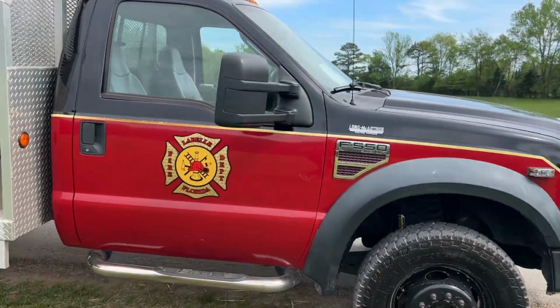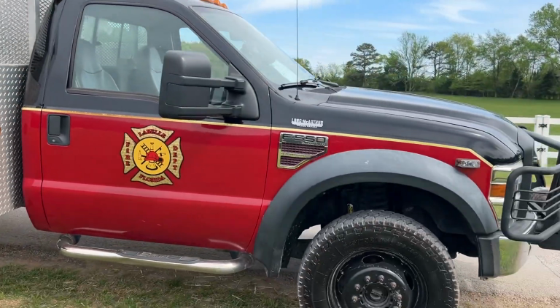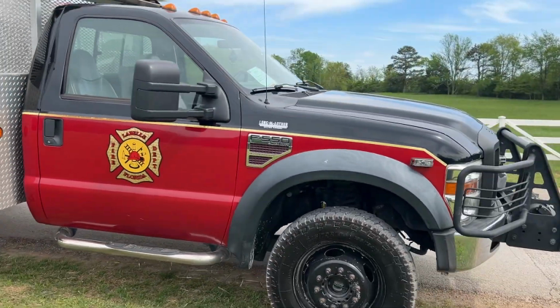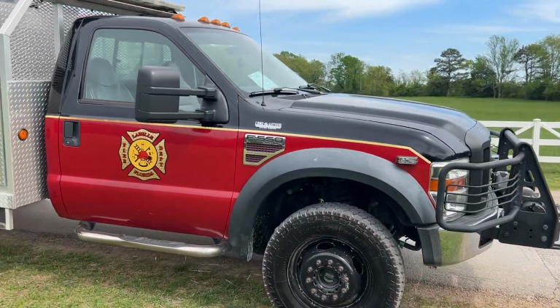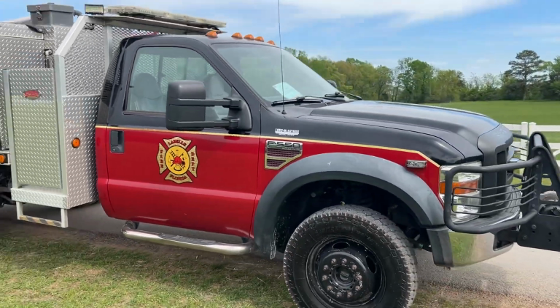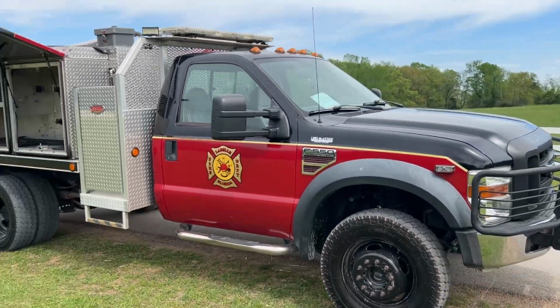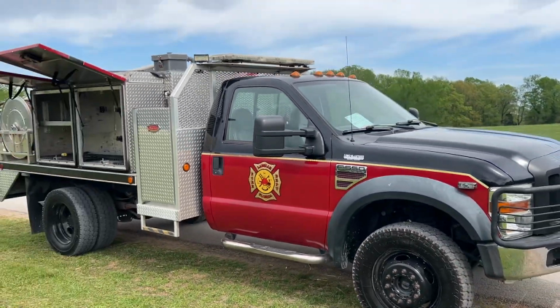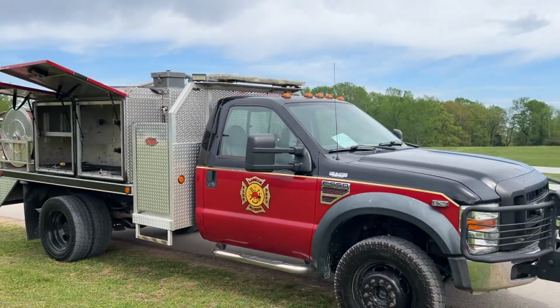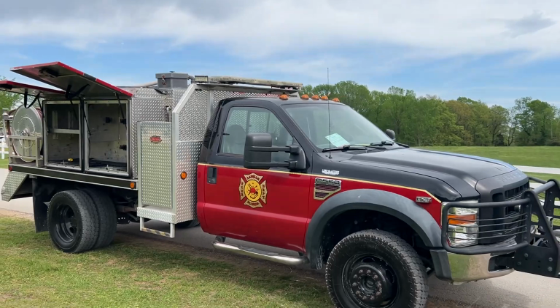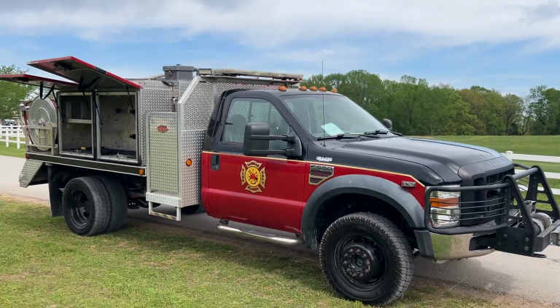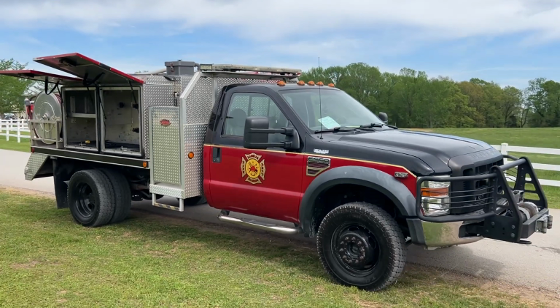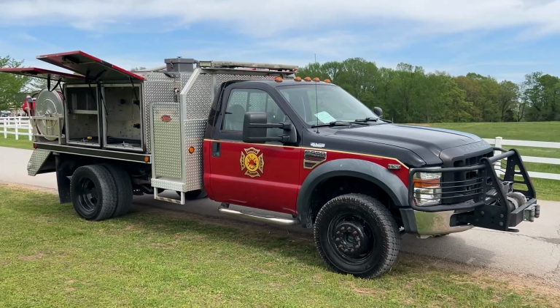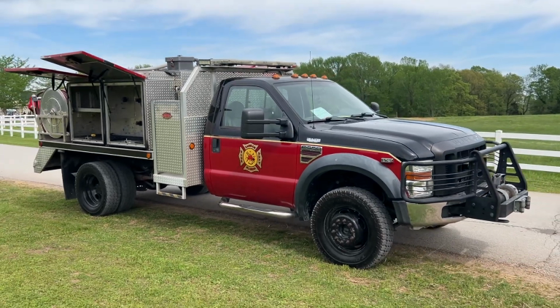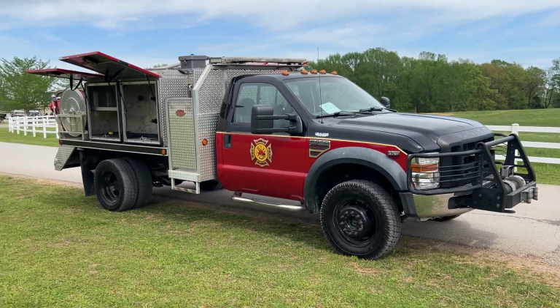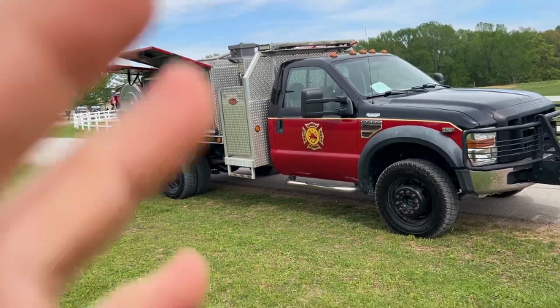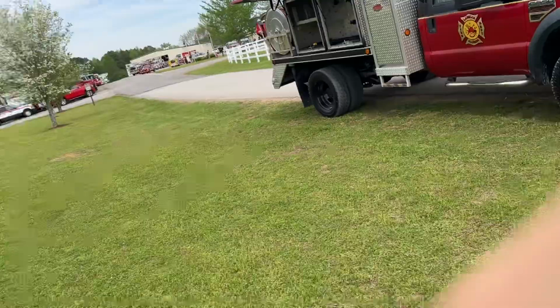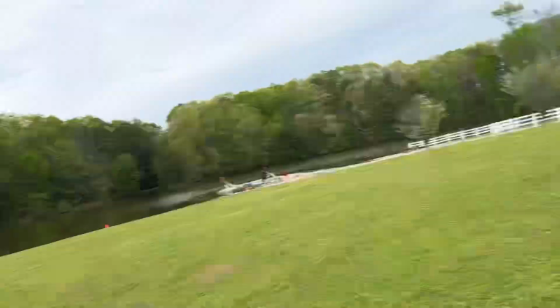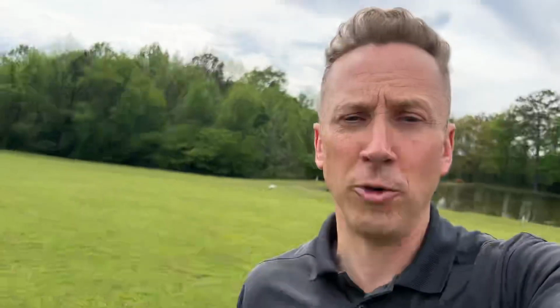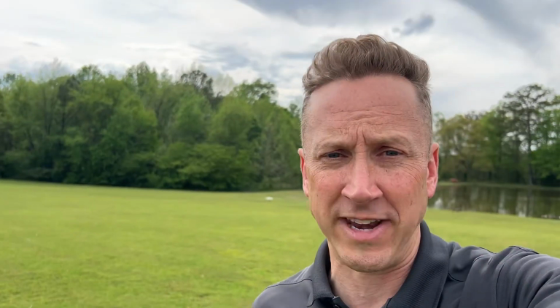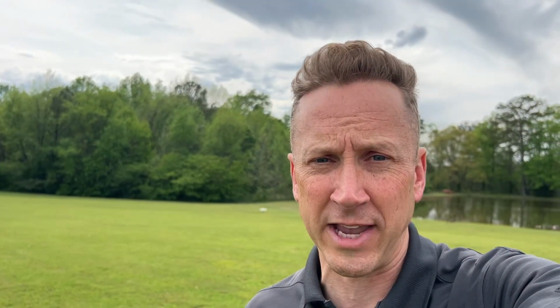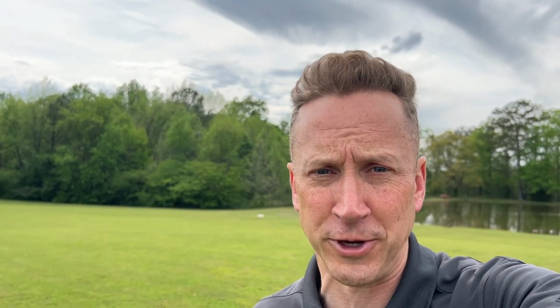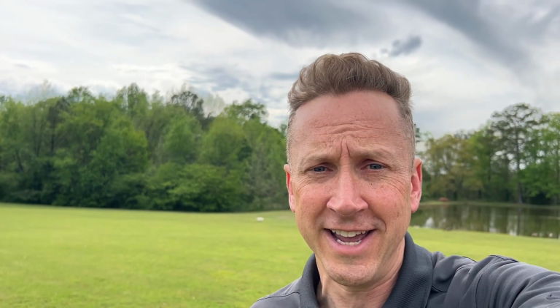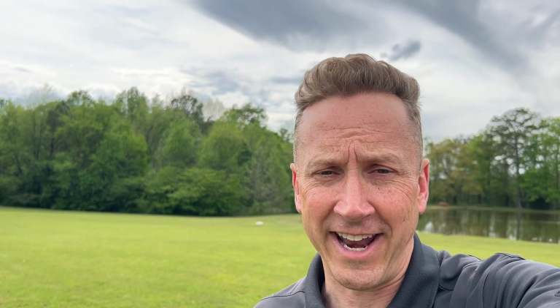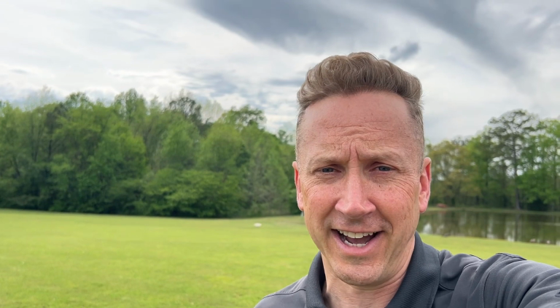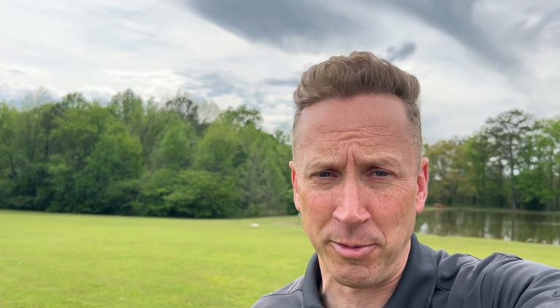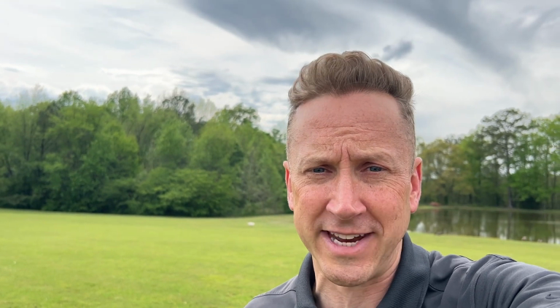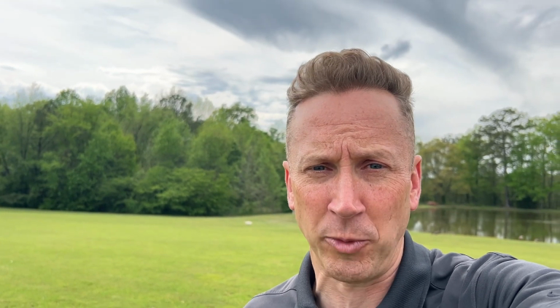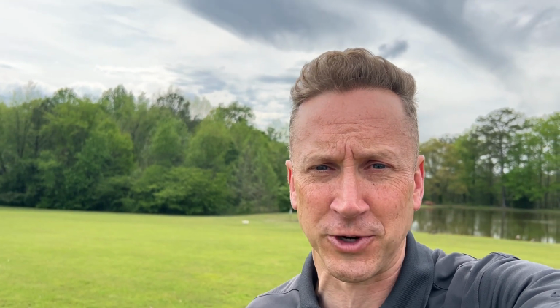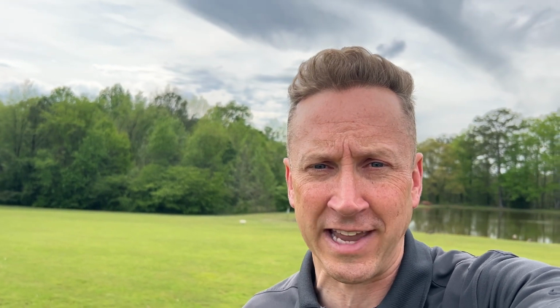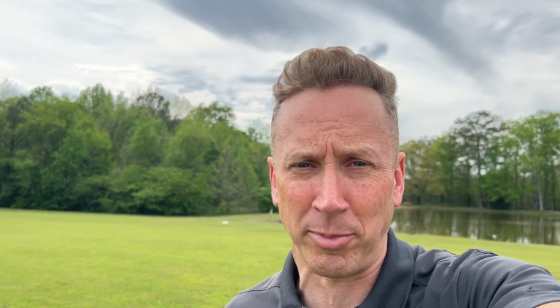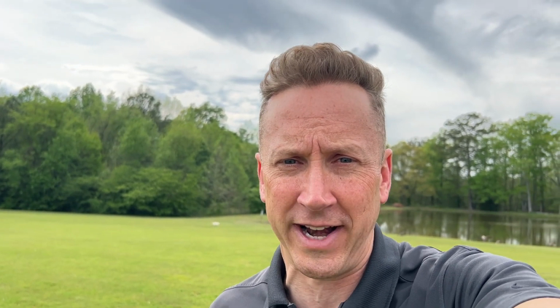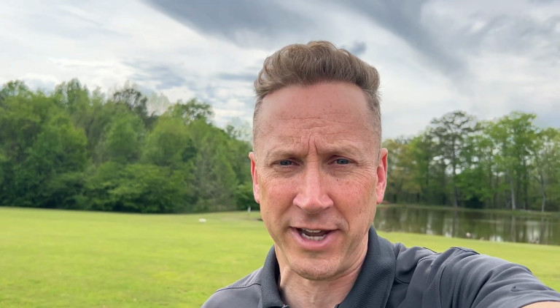Brush trucks are a hot item for us right now and this is a nice one. I hope that video is helpful to you, and I'll do my best to help you with this truck. Thanks for the opportunity to help you again.